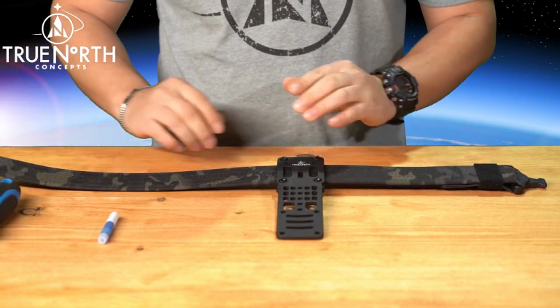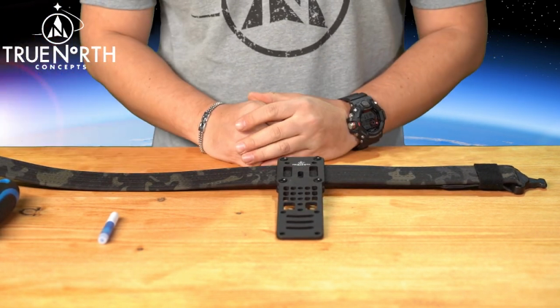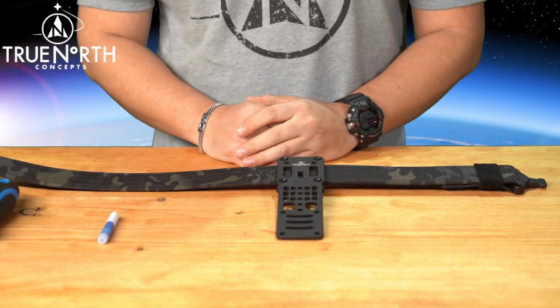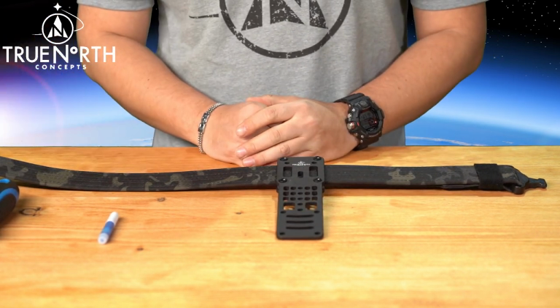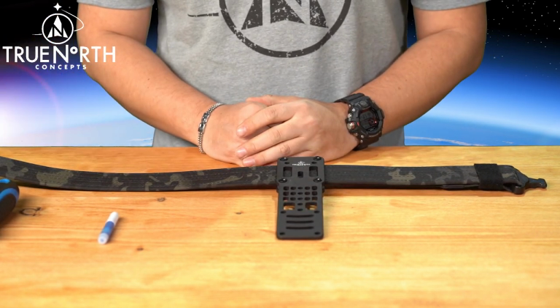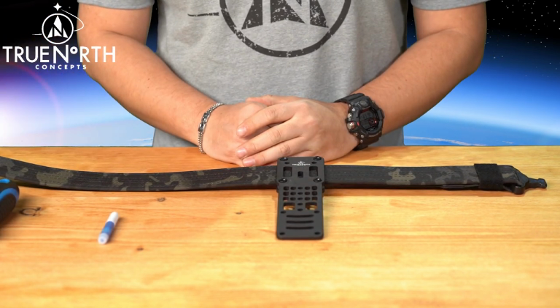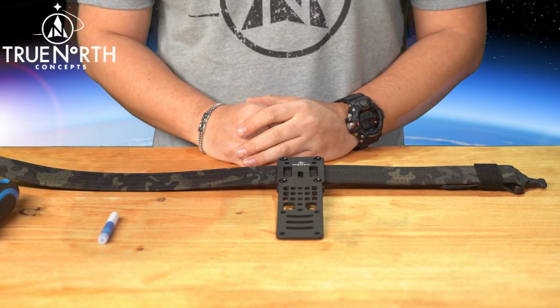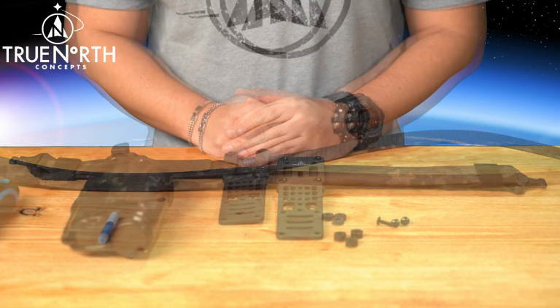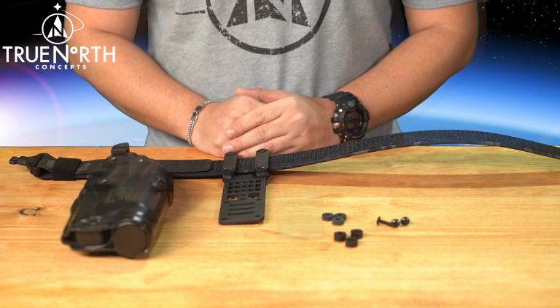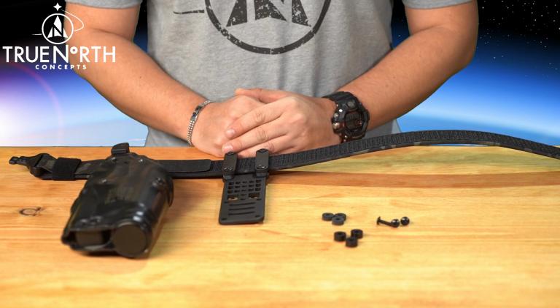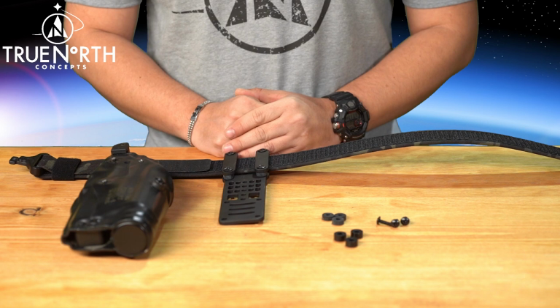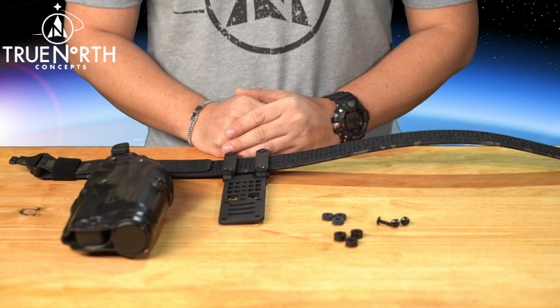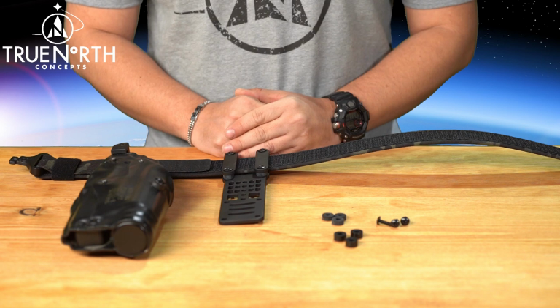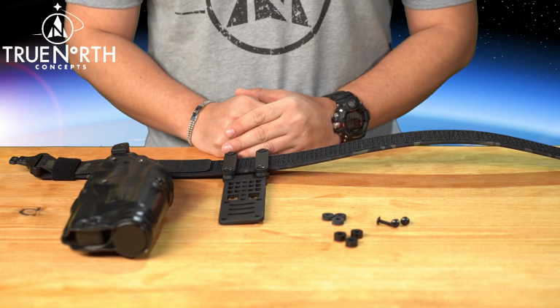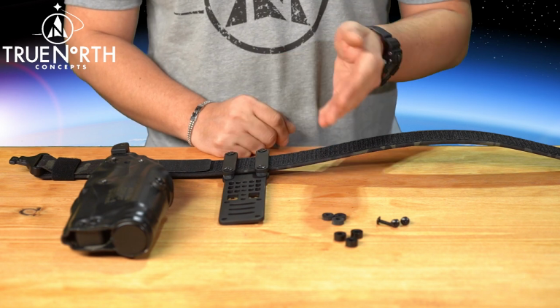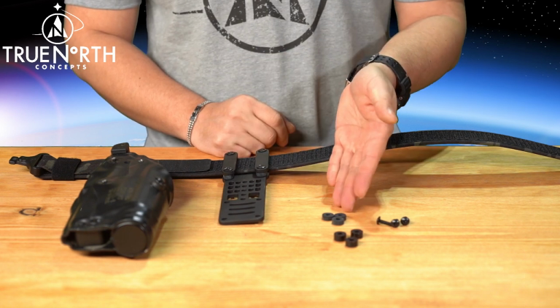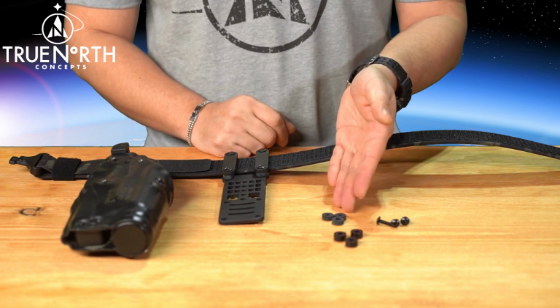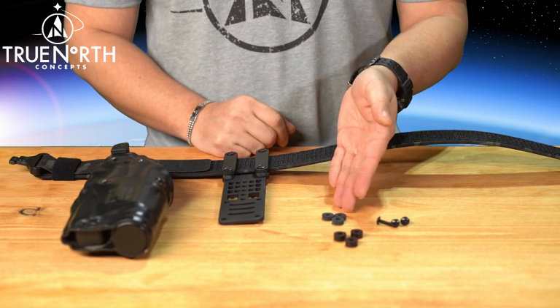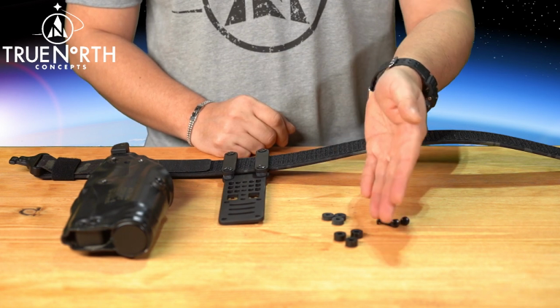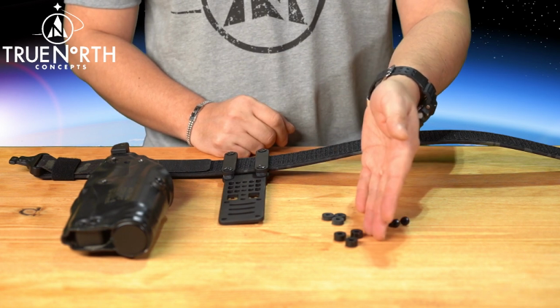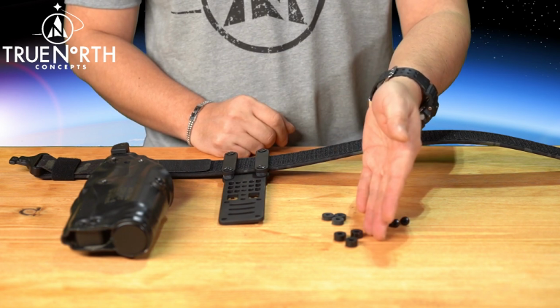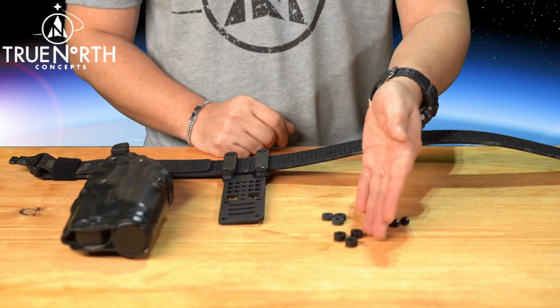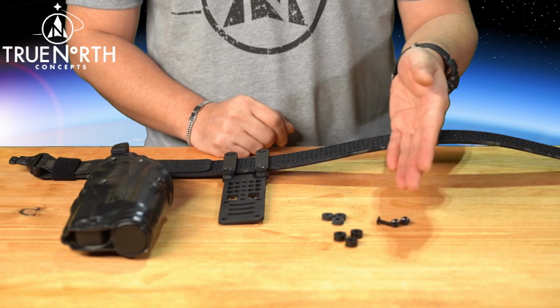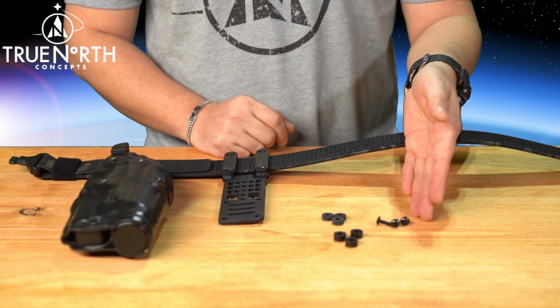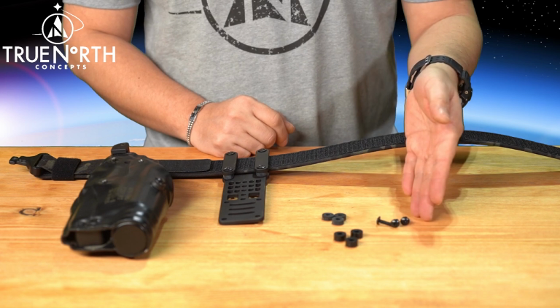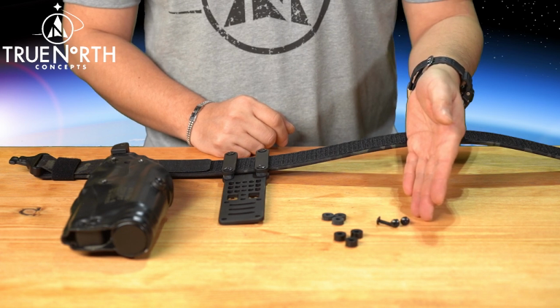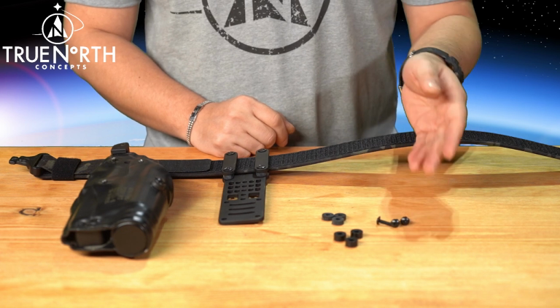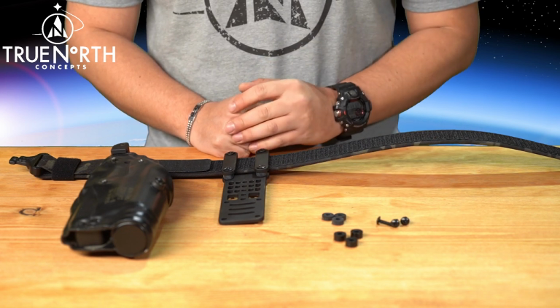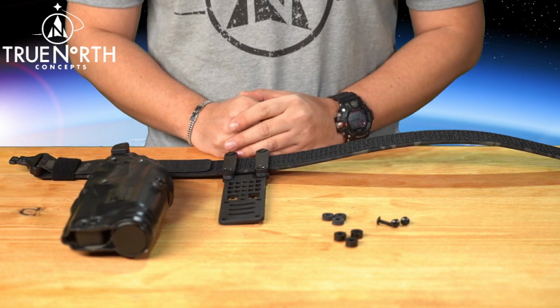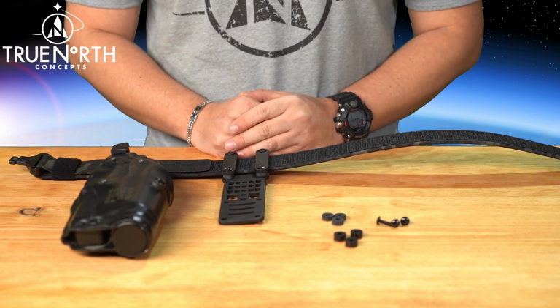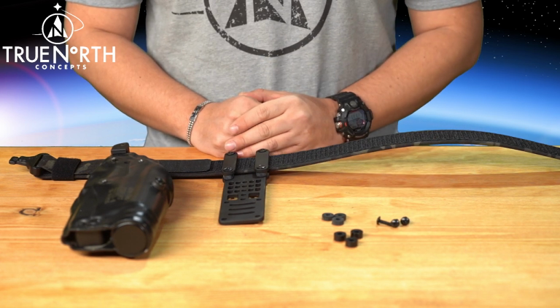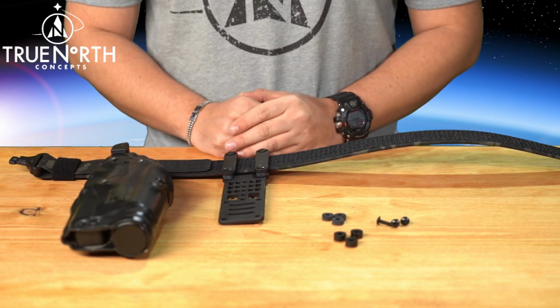Once the MHA has been installed, we can now move on to mounting the holster directly to the MHA. In the blue bag, you'll find three rubber spacers, three polymer spacers, and three screws. The MHA itself has three options for selecting height and then adjusting for cant.